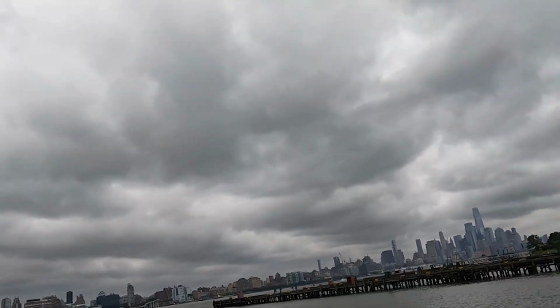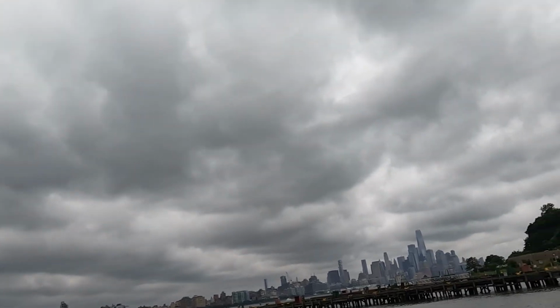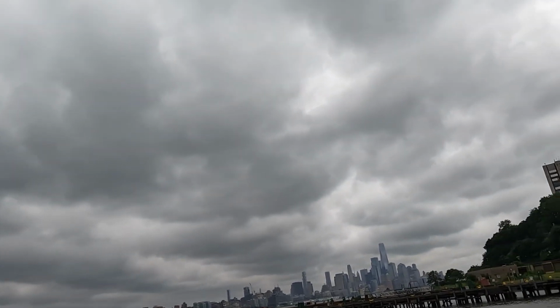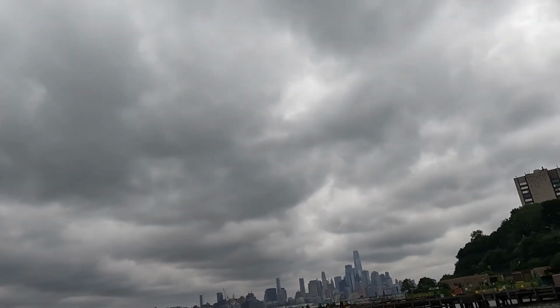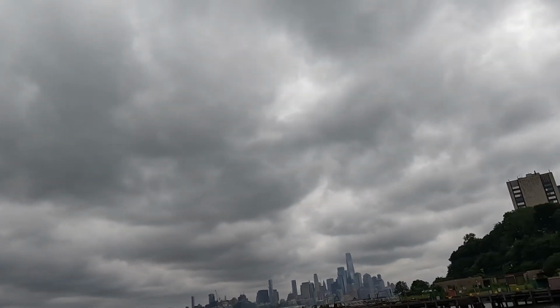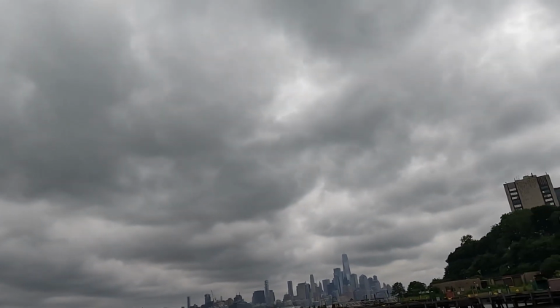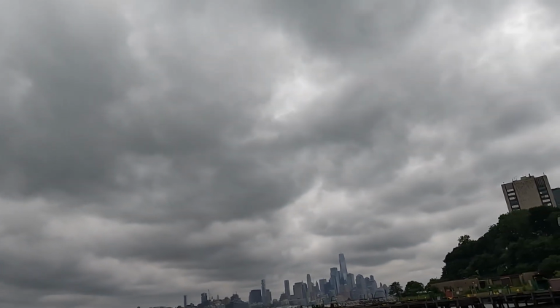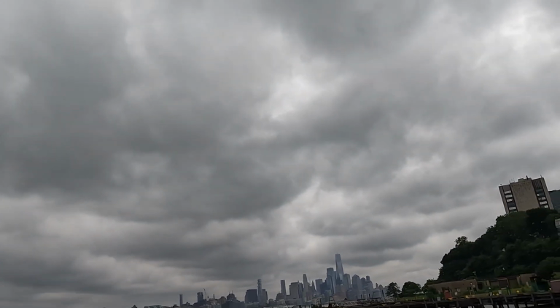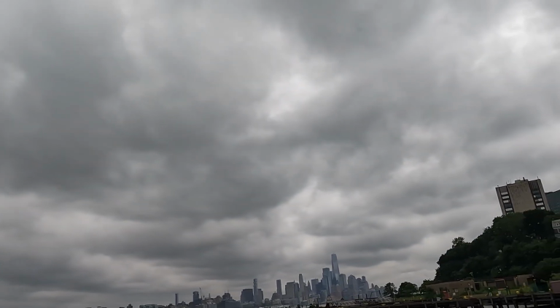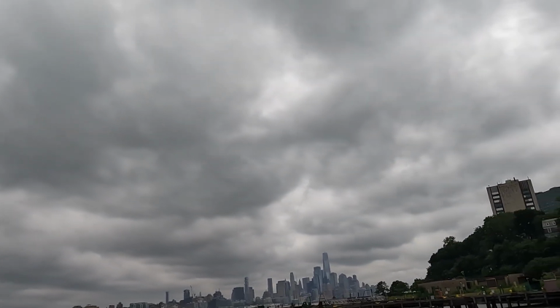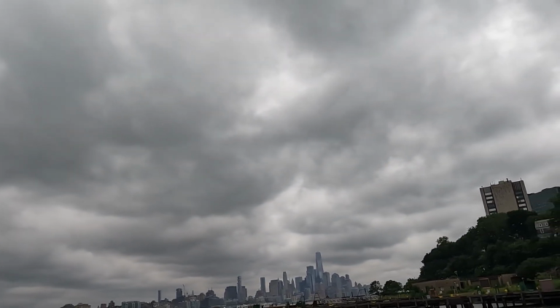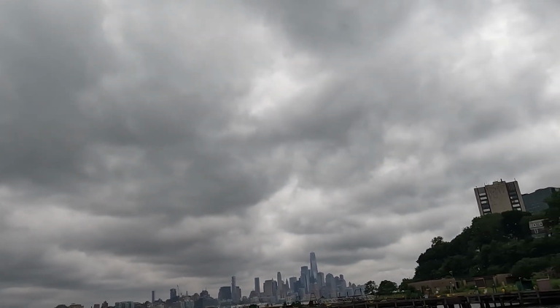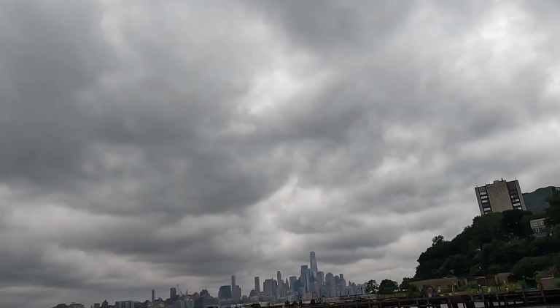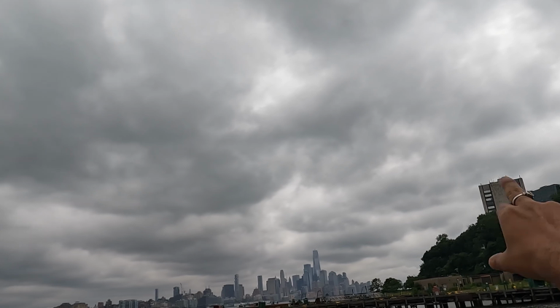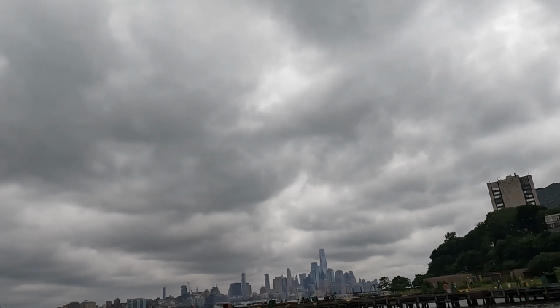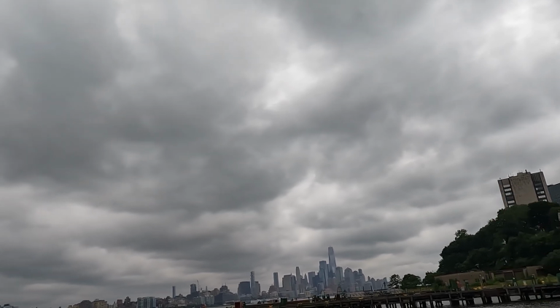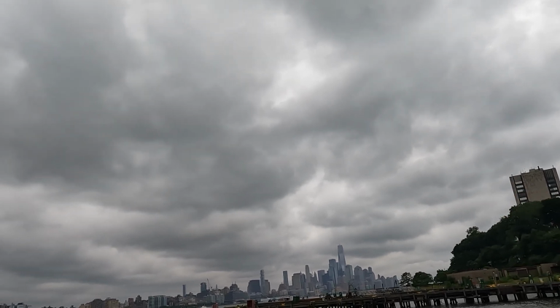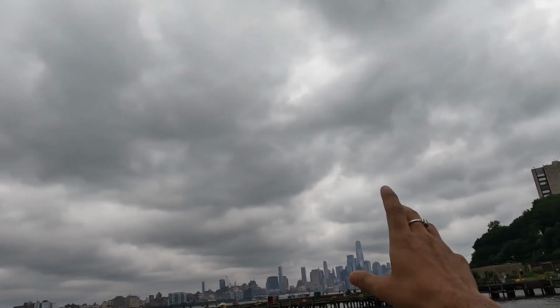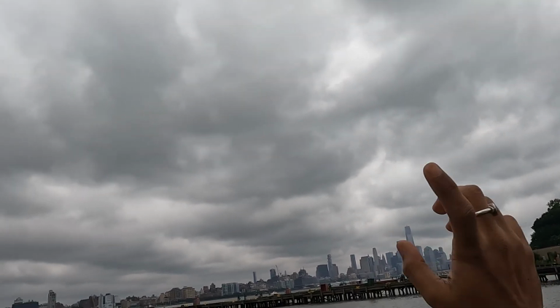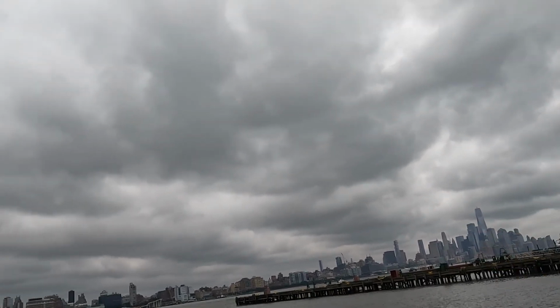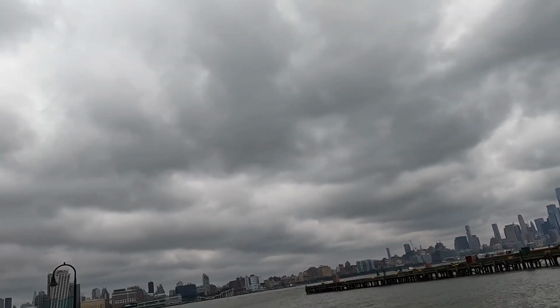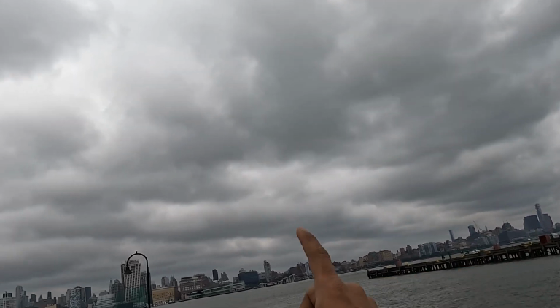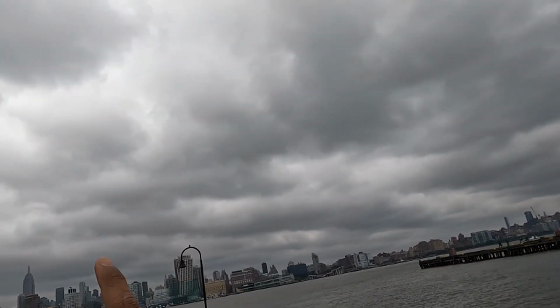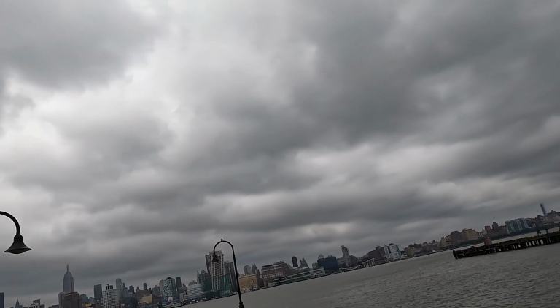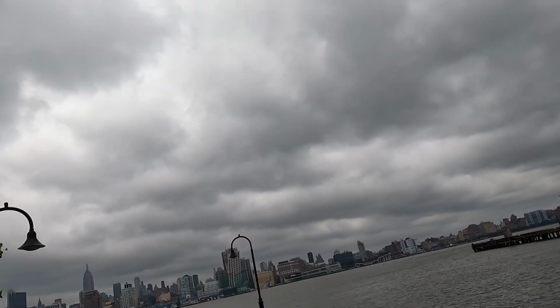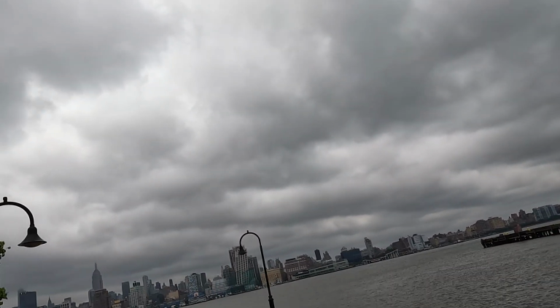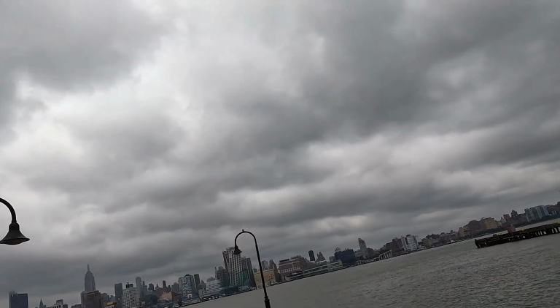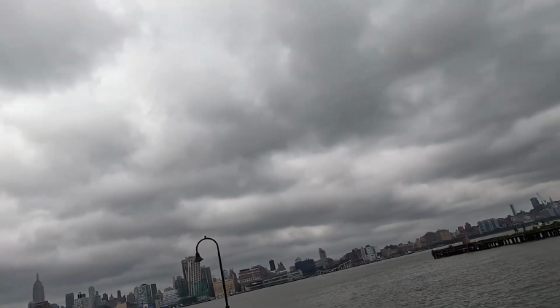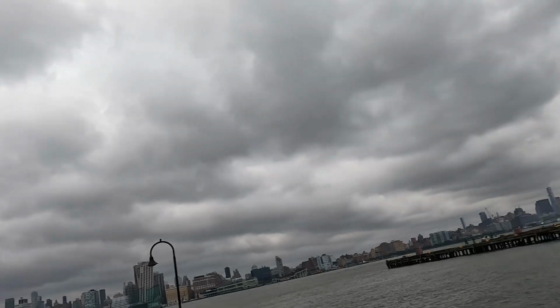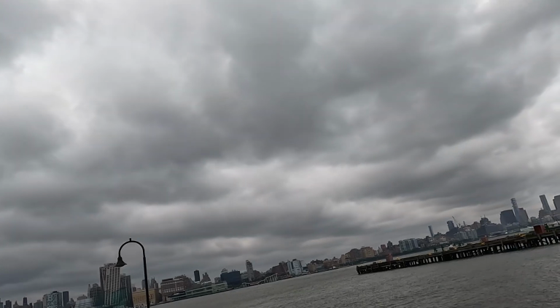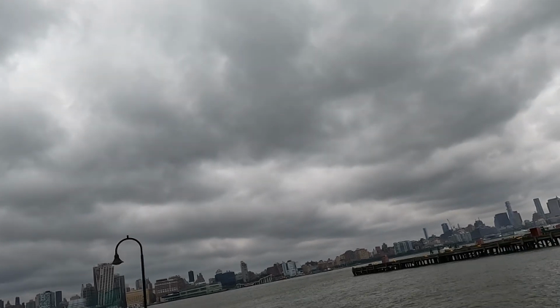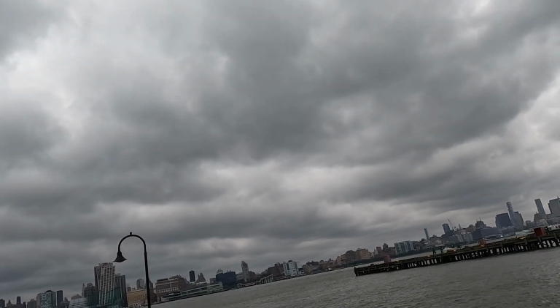And that's my university up there — those buildings, those blocks. Everything over there is Manhattan, that's Times Square — you can see the Empire State and the Manhattan skyline. Wonderful, it's beautiful.